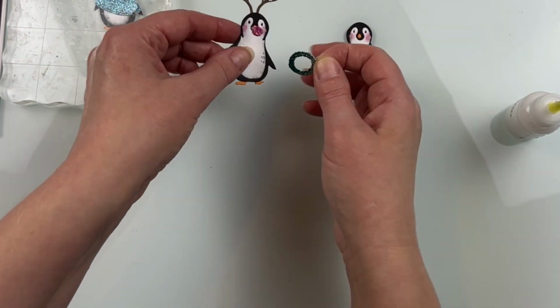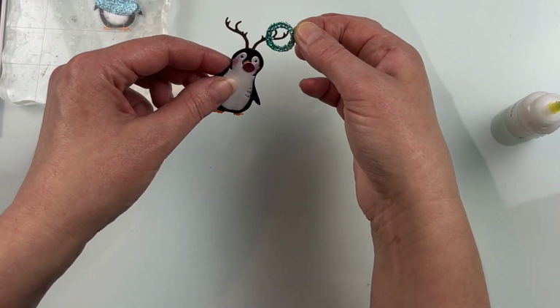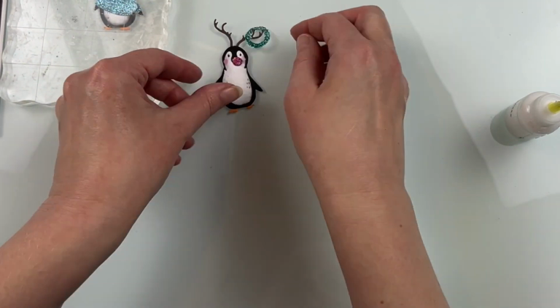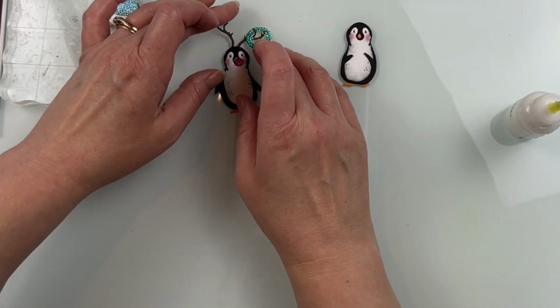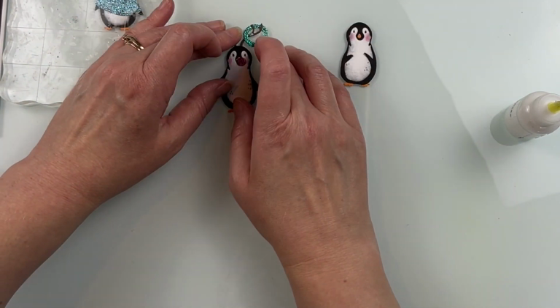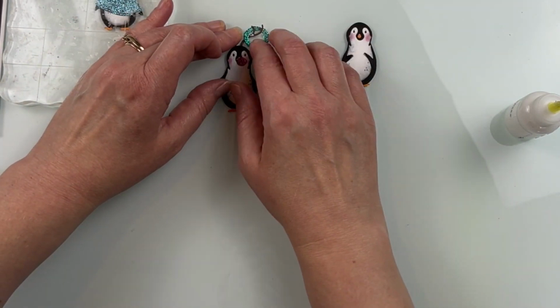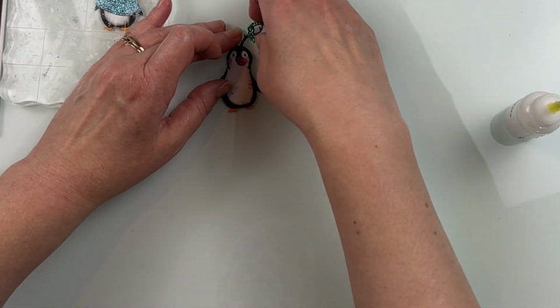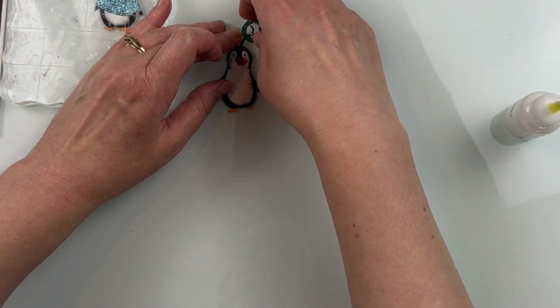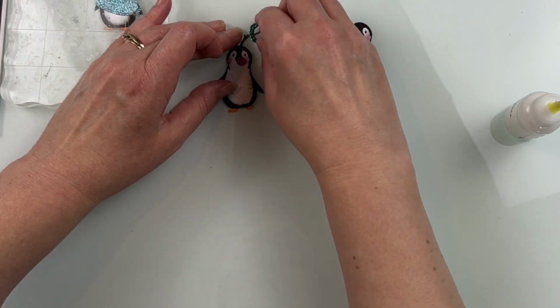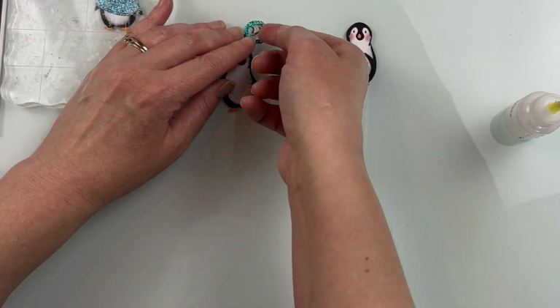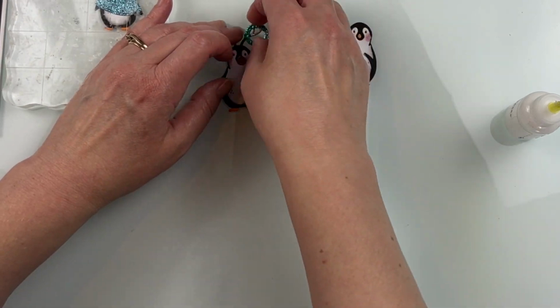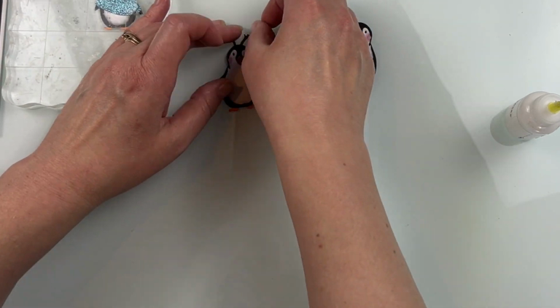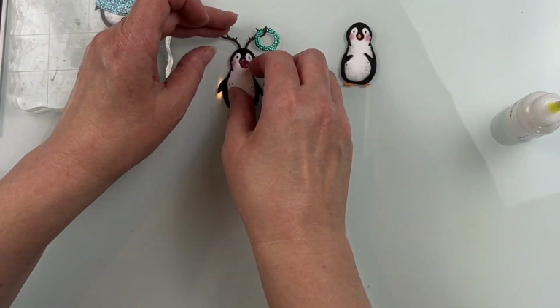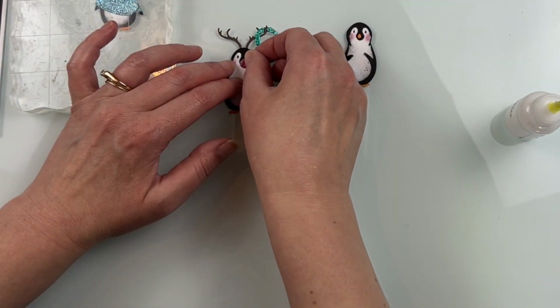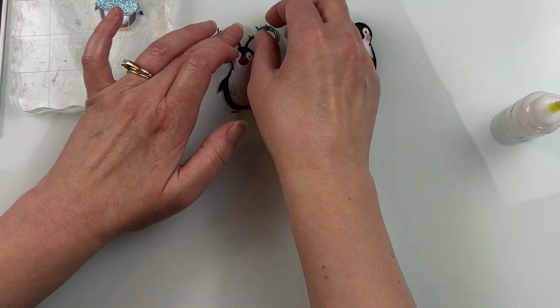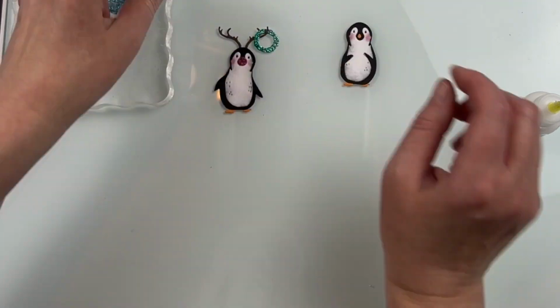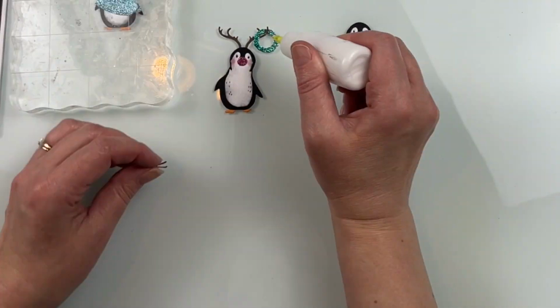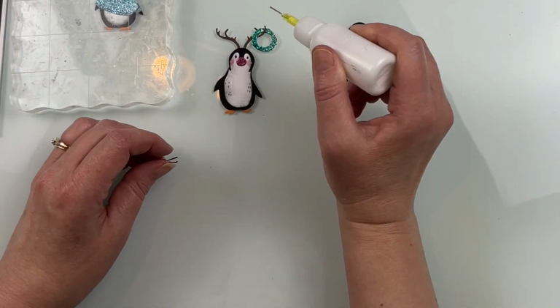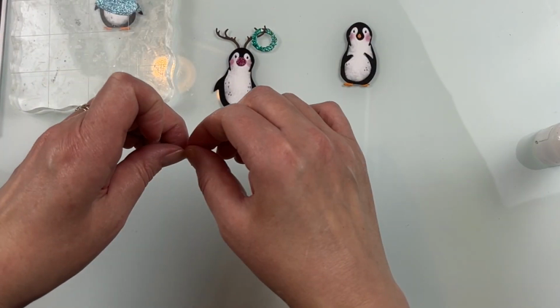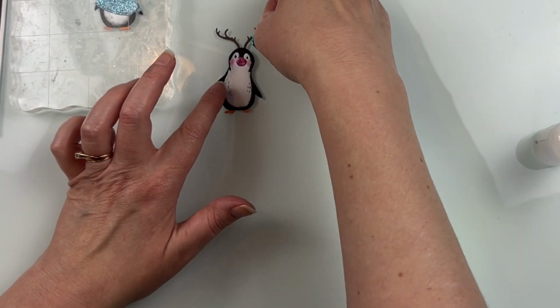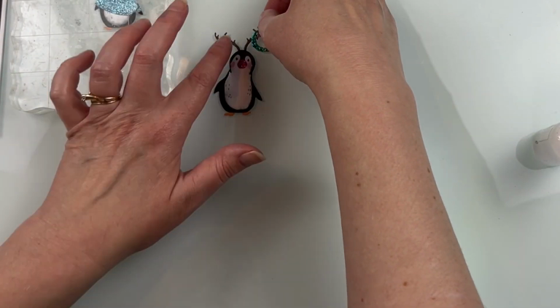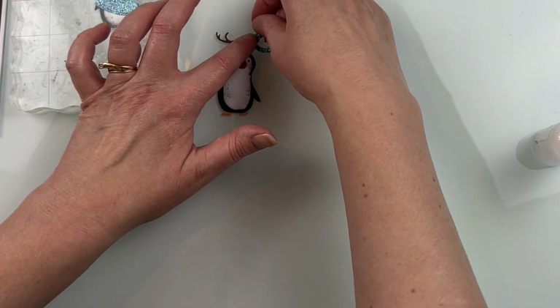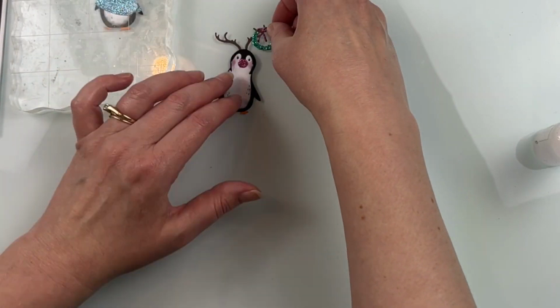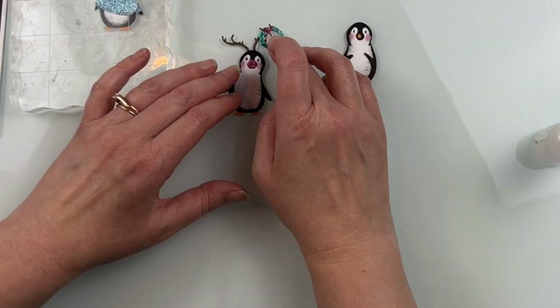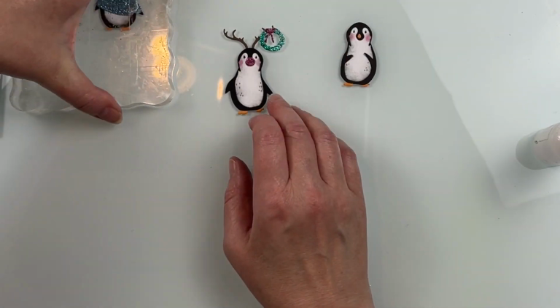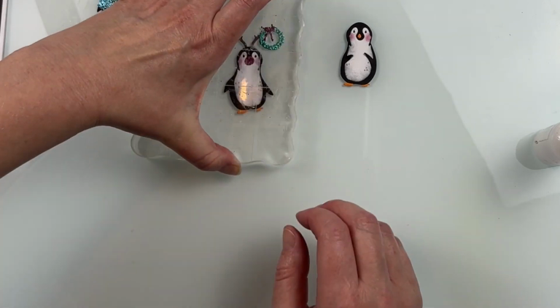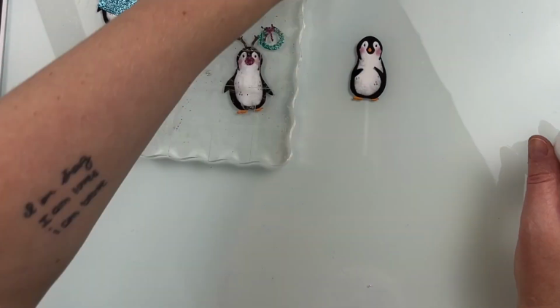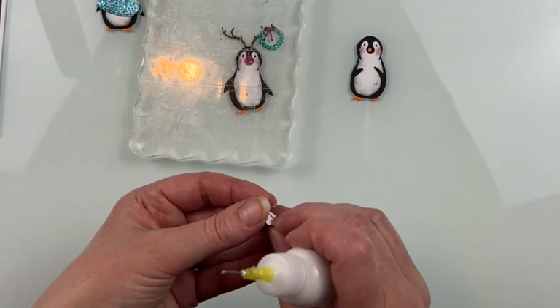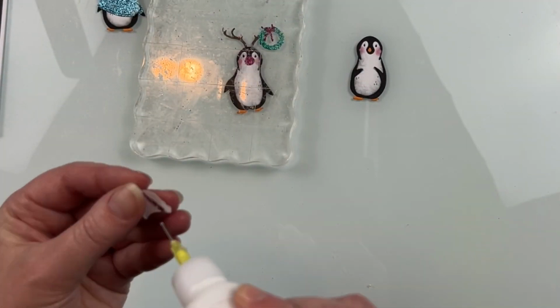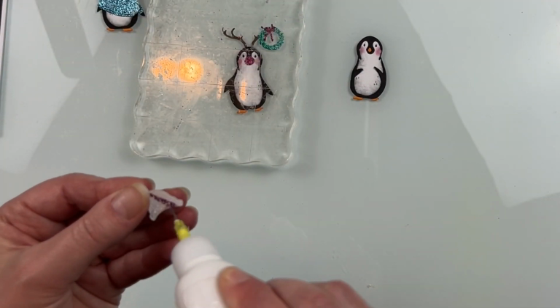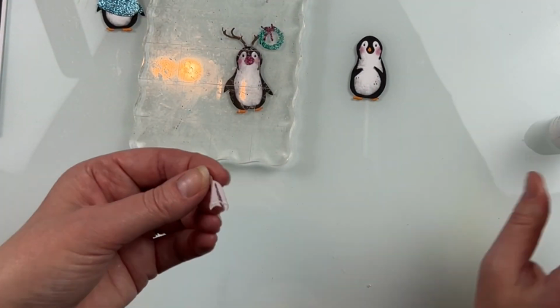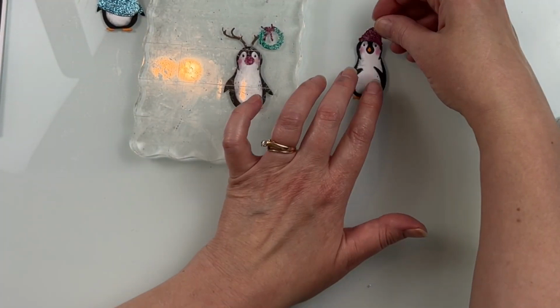Using a jewel picker really helps putting some of those small pieces in place. I also like using some glitter cardstock for some of the accessories to add just a little bit of extra pizzazz and glitter for those holiday scenes.